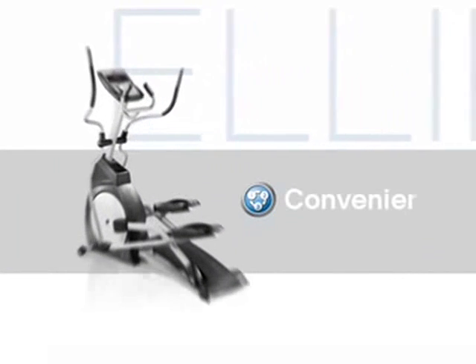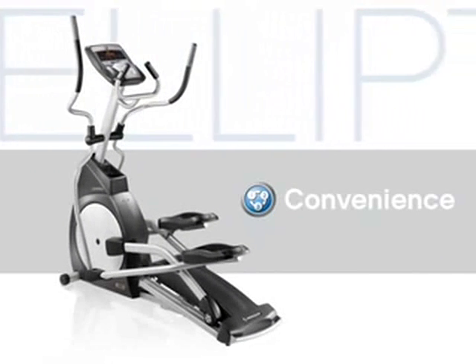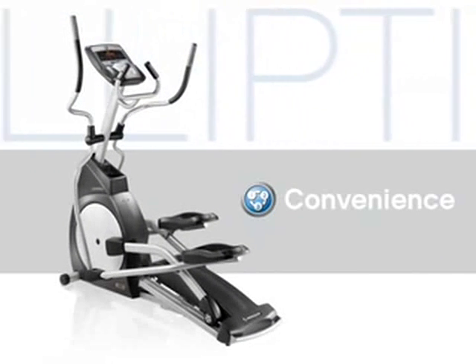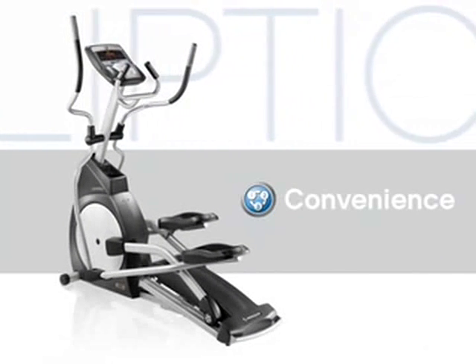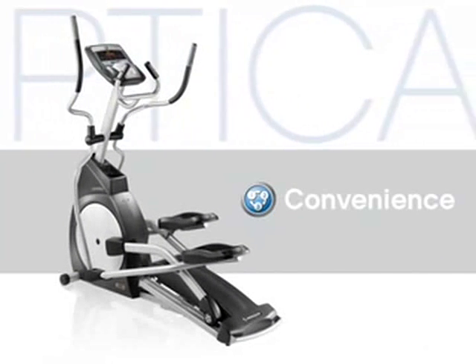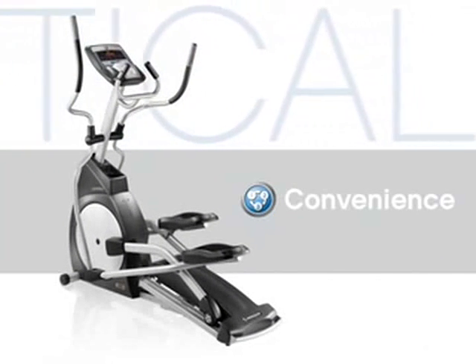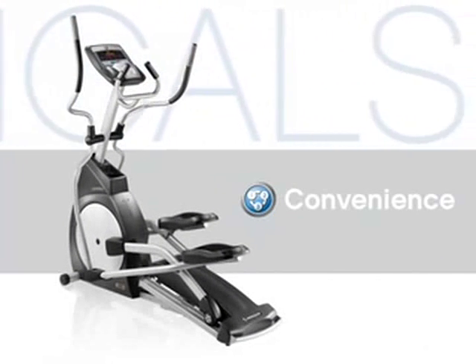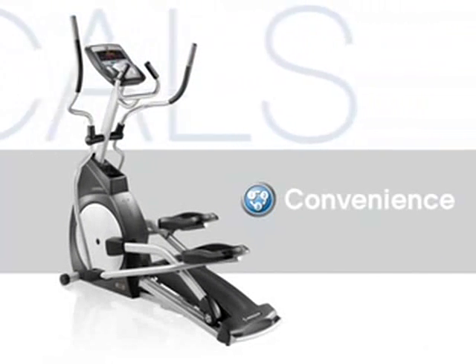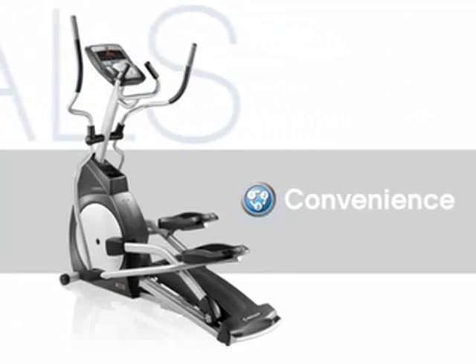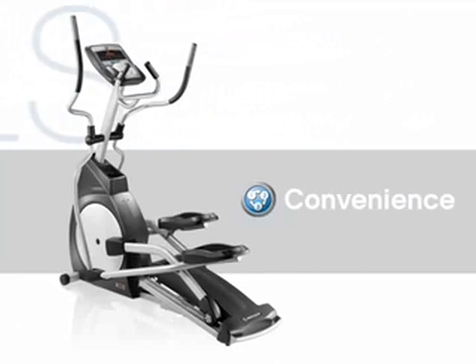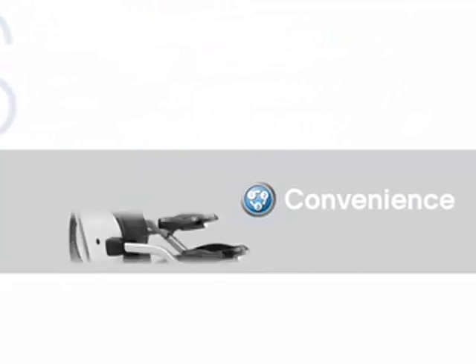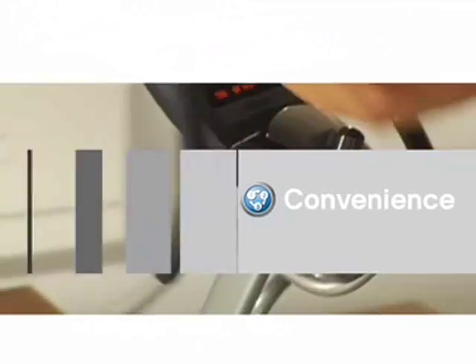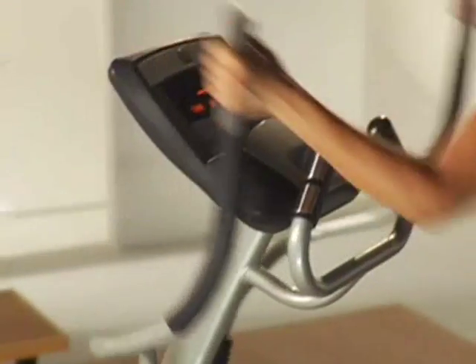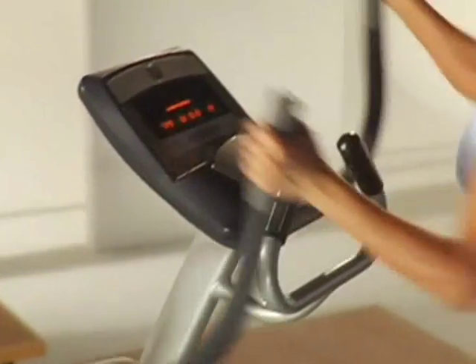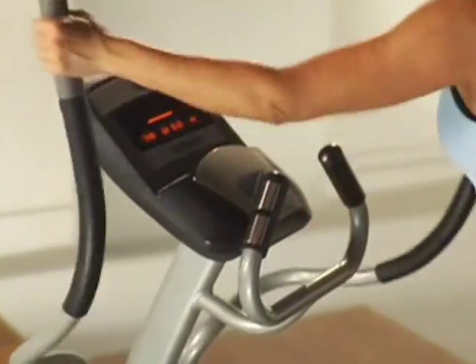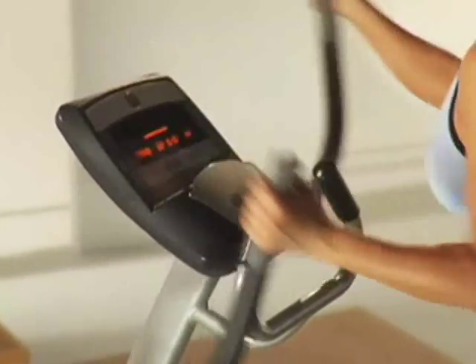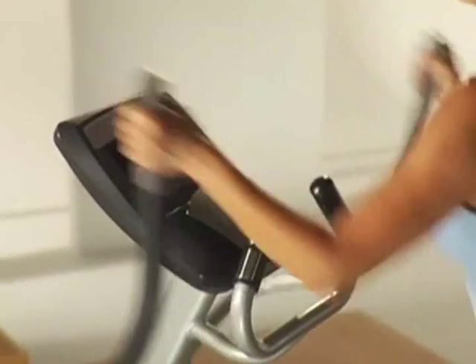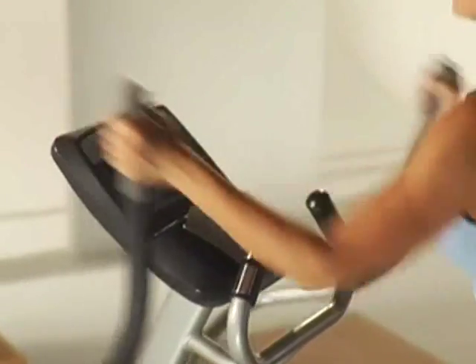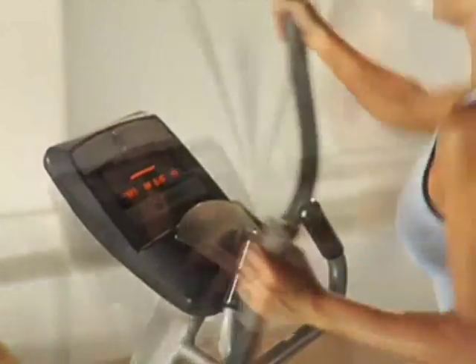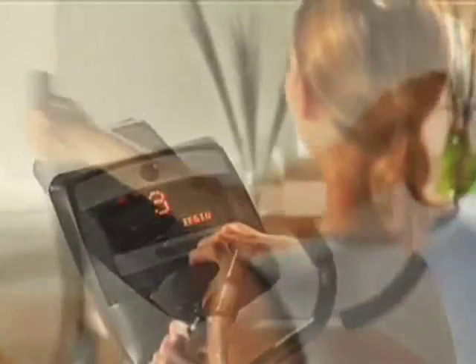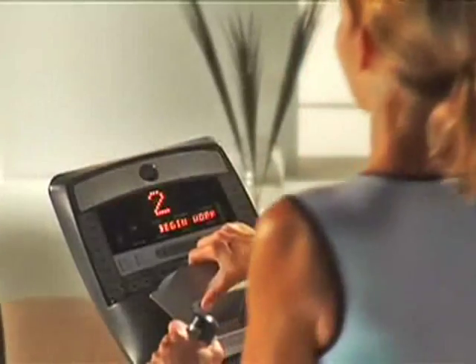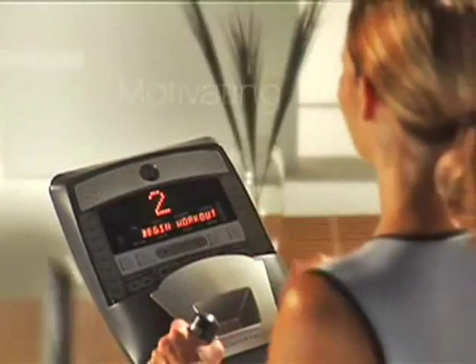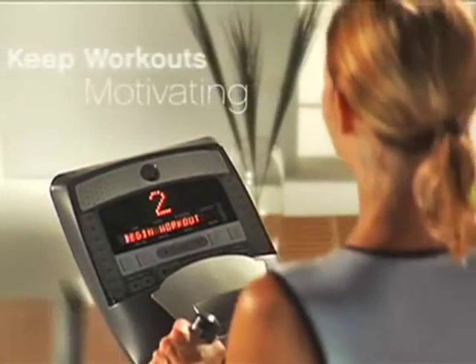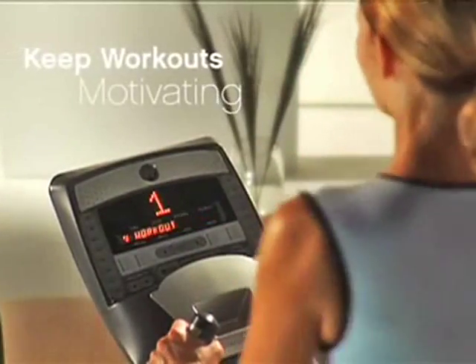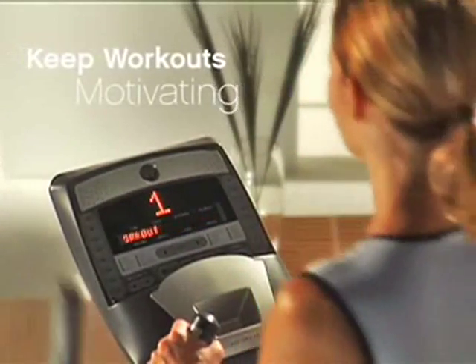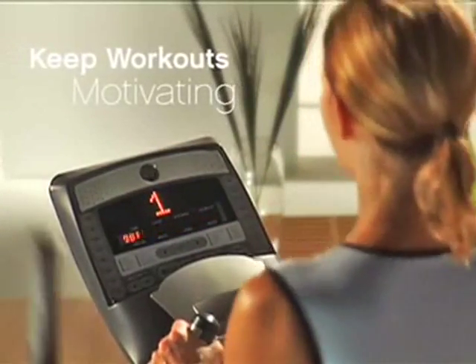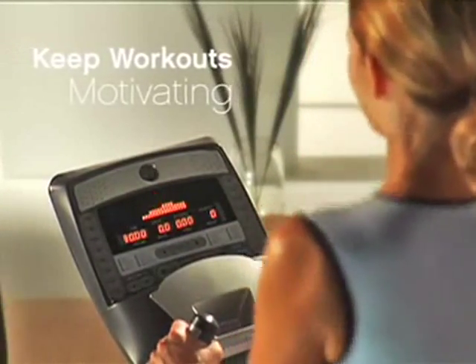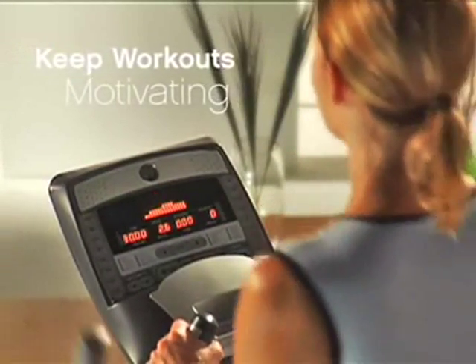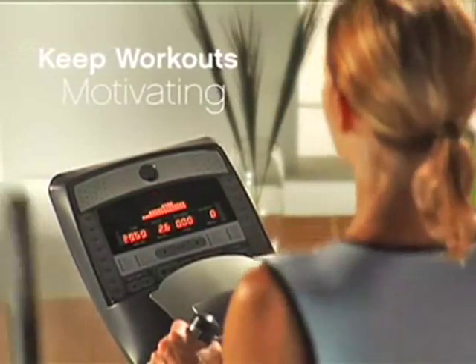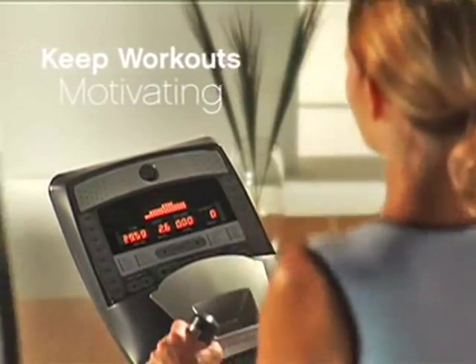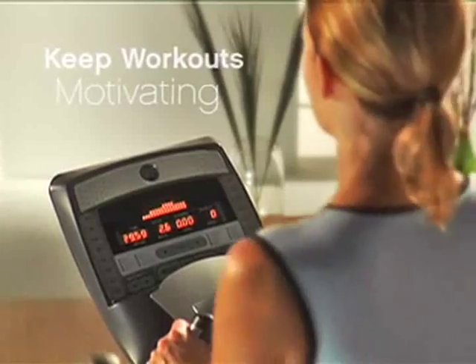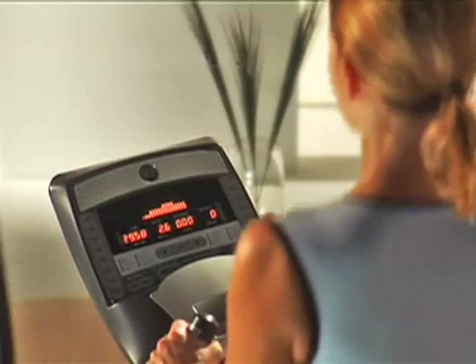Having the right elliptical in your home makes it convenient to get your workout in. That means making it easy to get your workout started, providing you with the programs and feedback you need, and the added features to keep your workouts motivating.